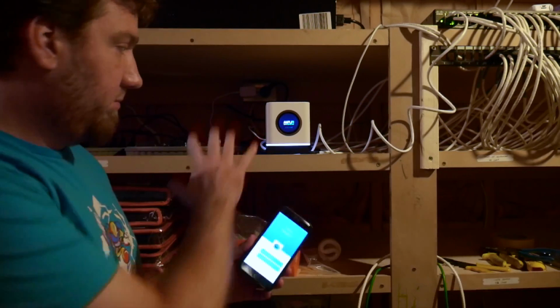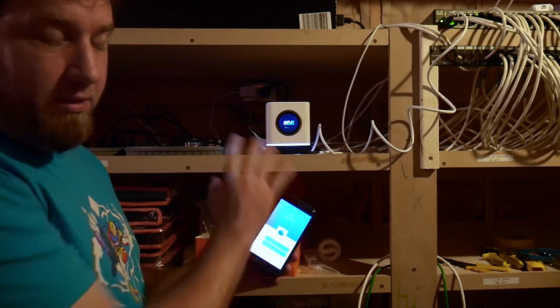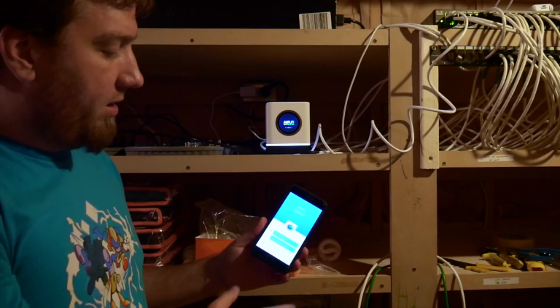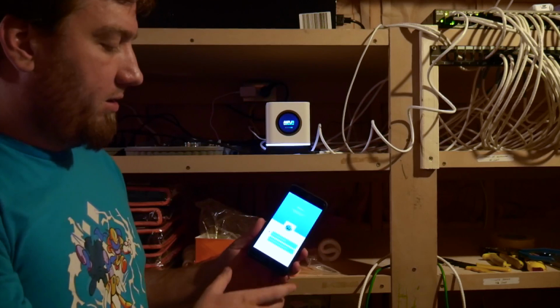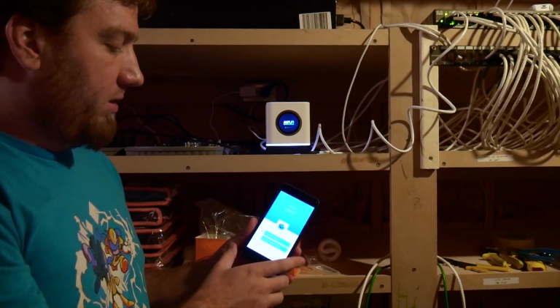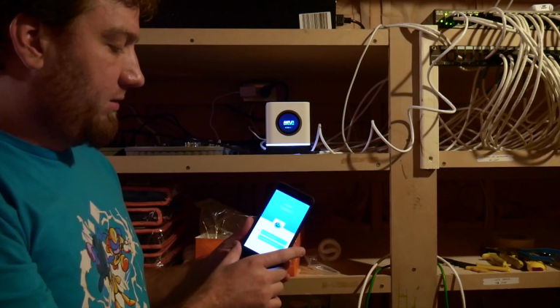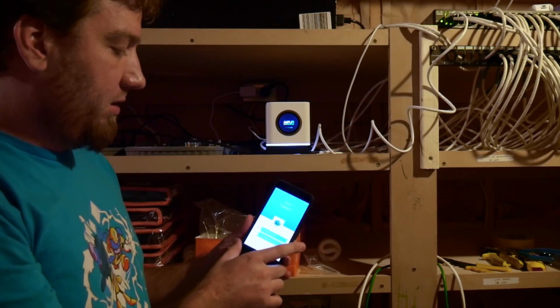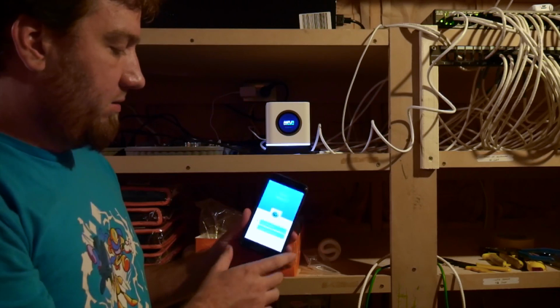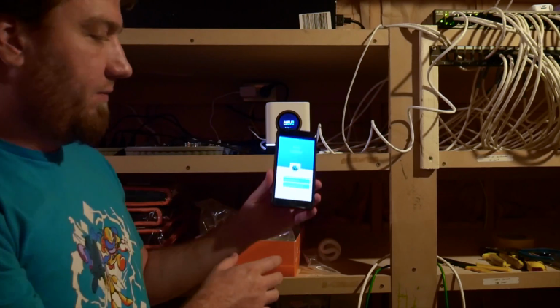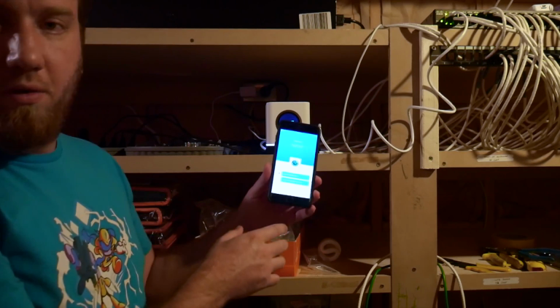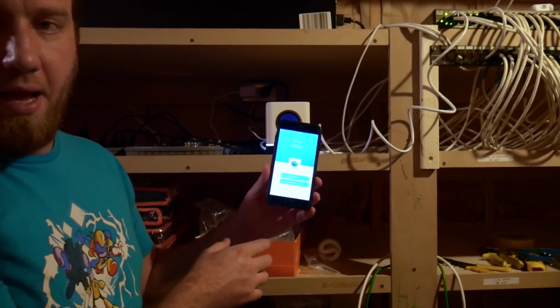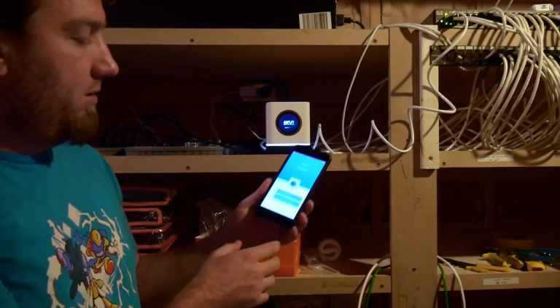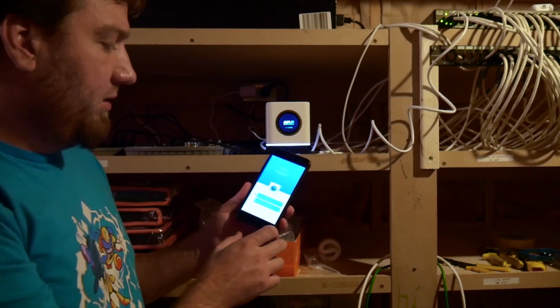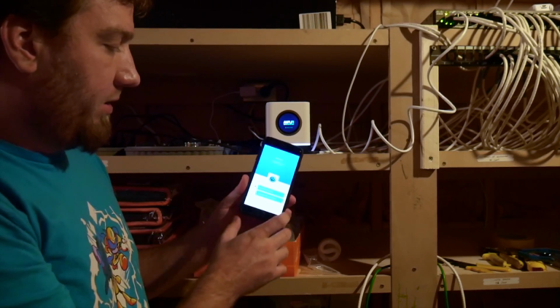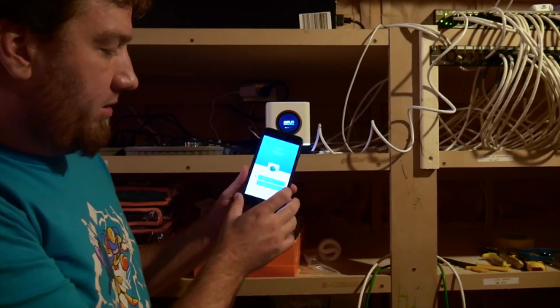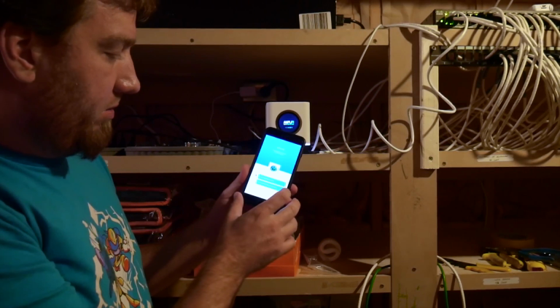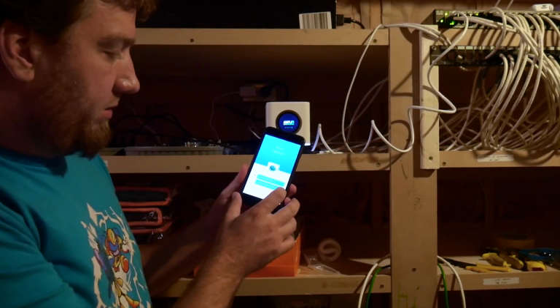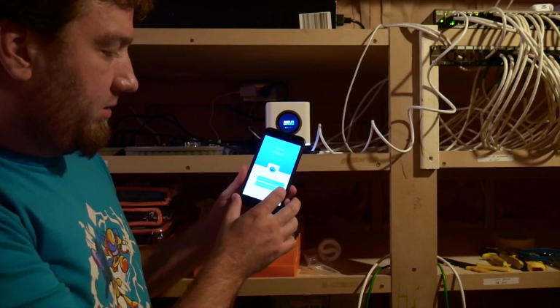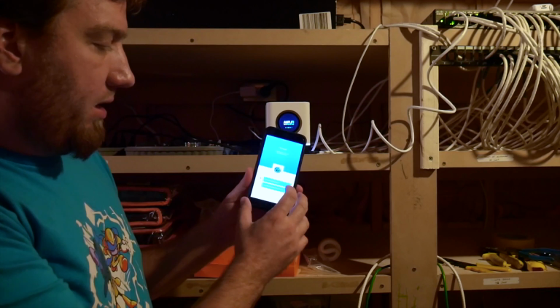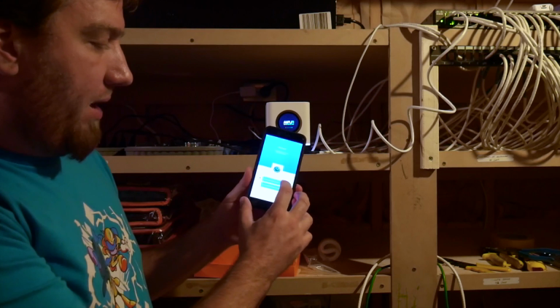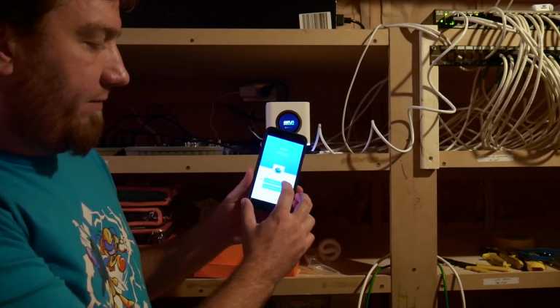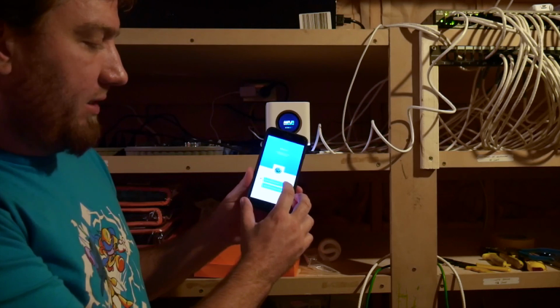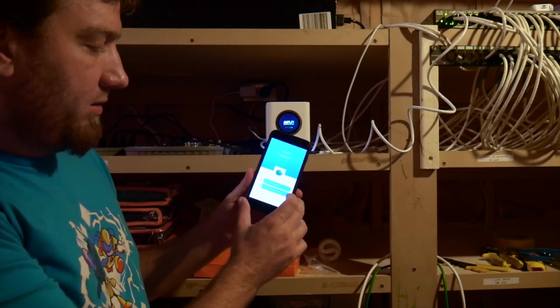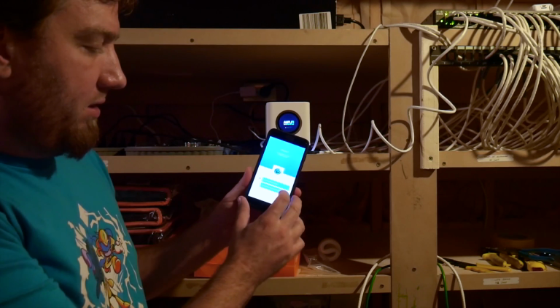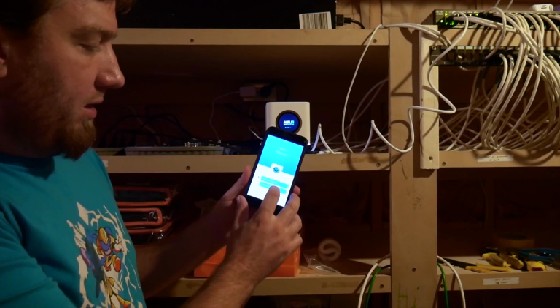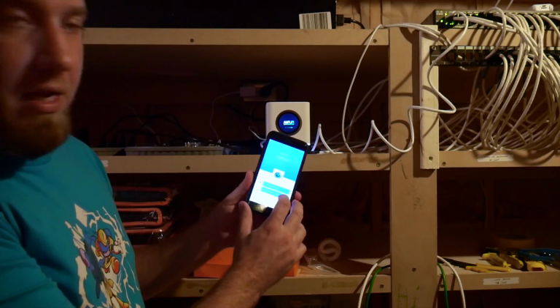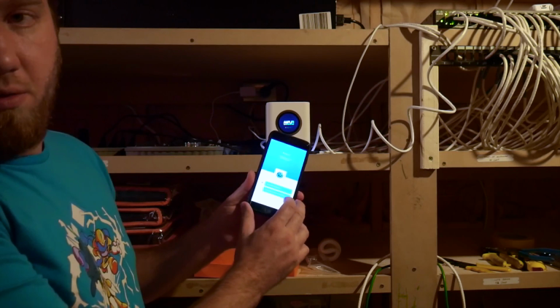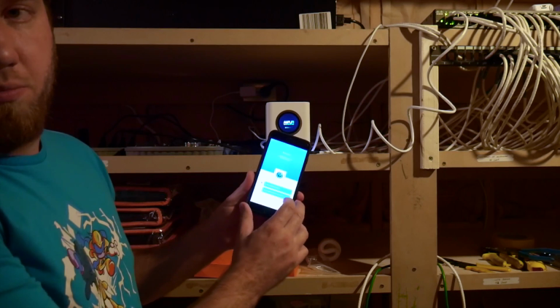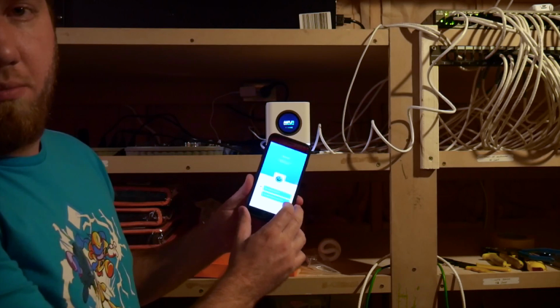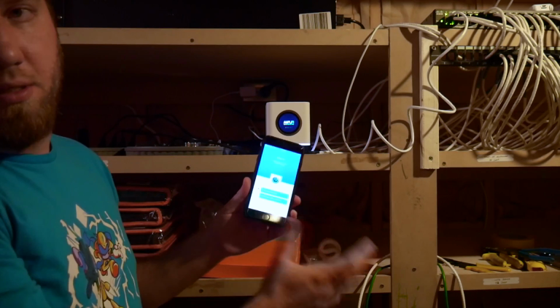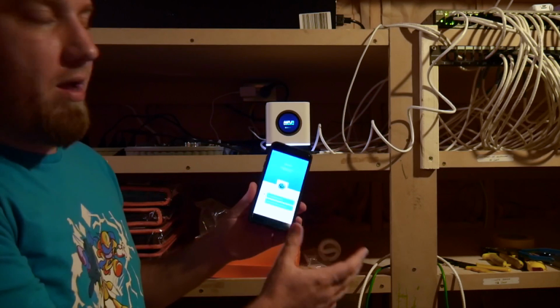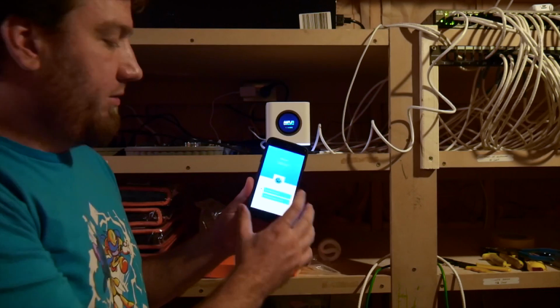While that's turning on and doing what it's going to do, I've downloaded the app. We're going to do 'set up Amplify mesh system,' not a standalone mesh point because I don't have those.